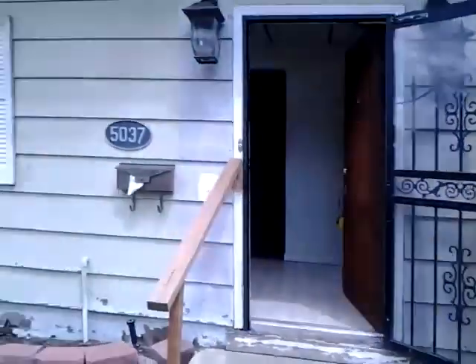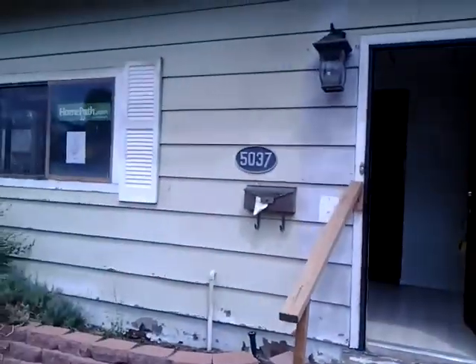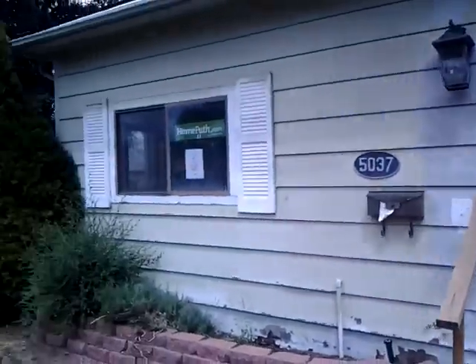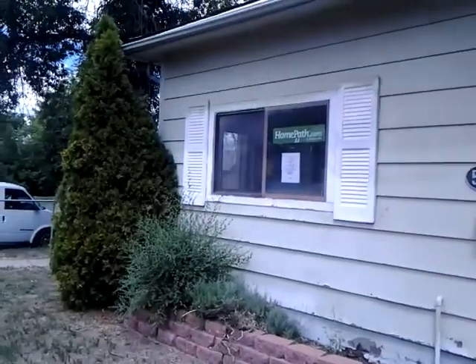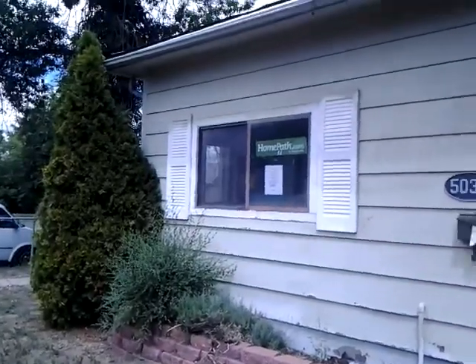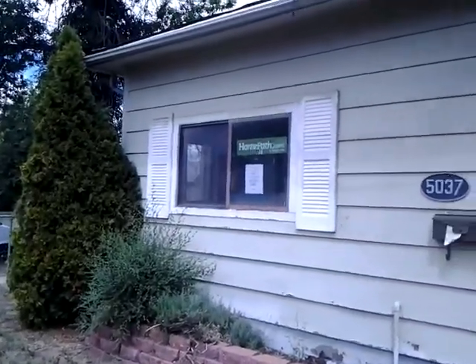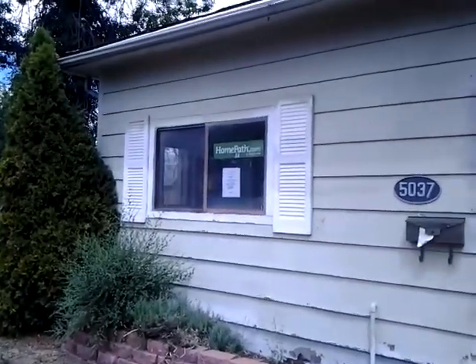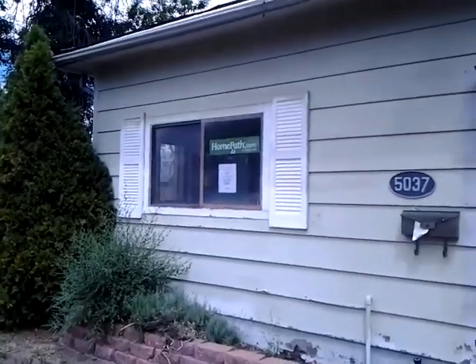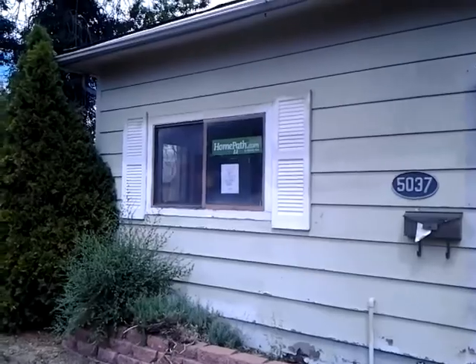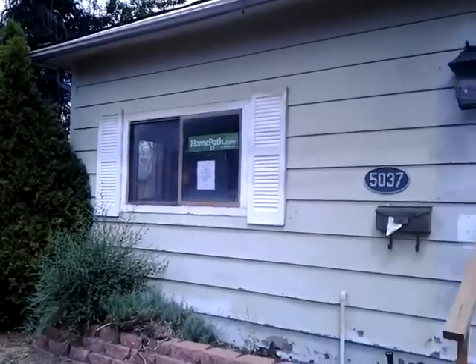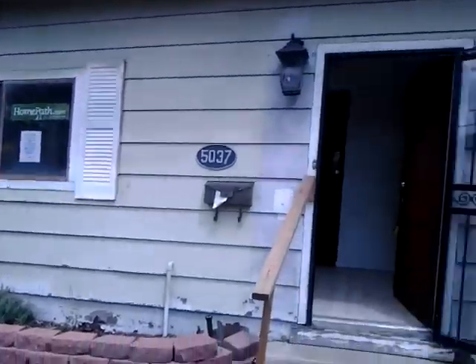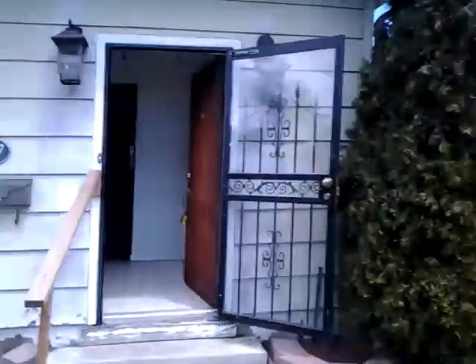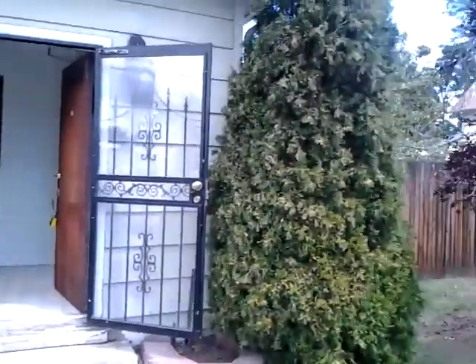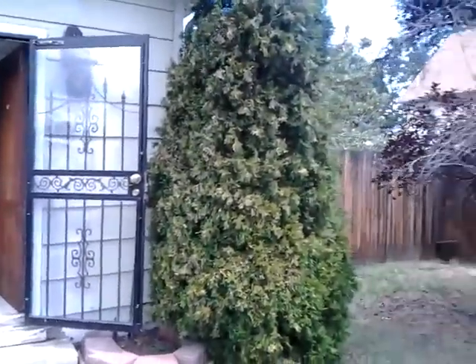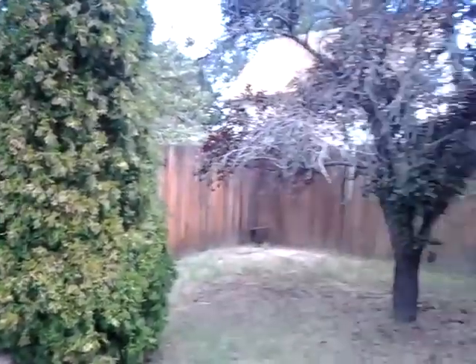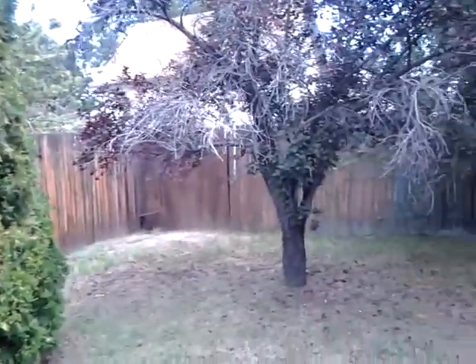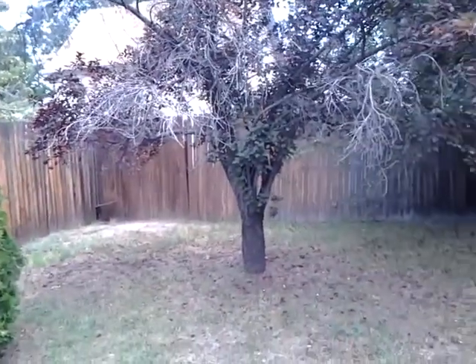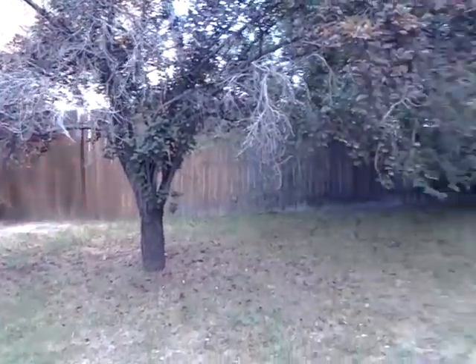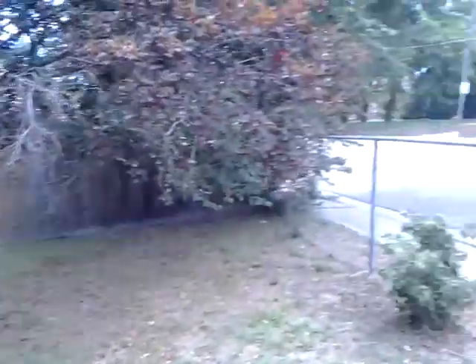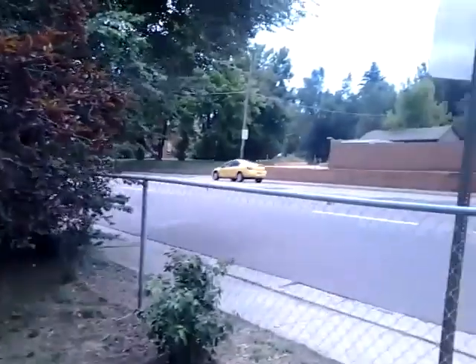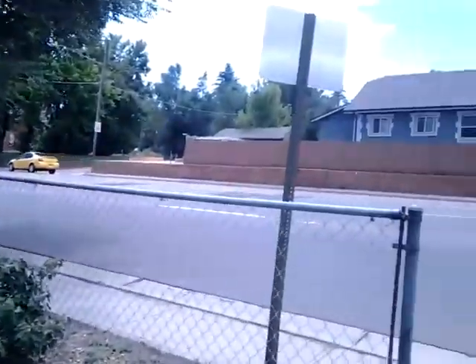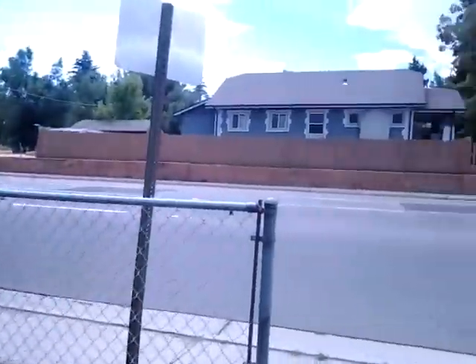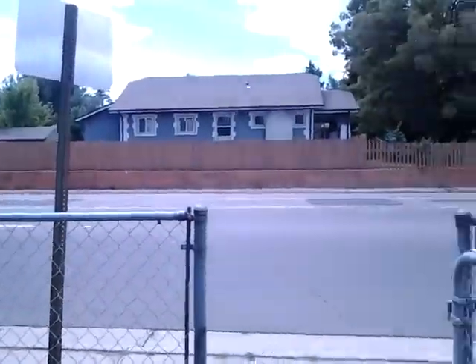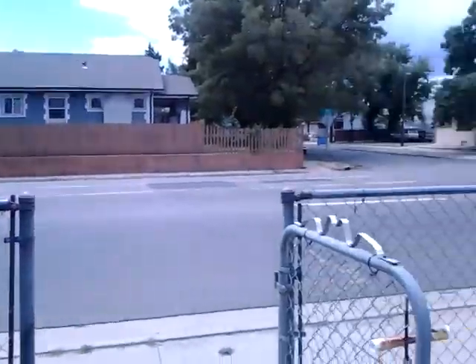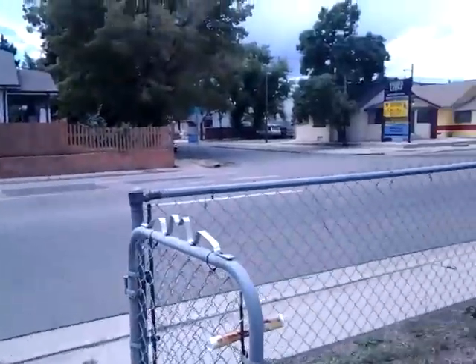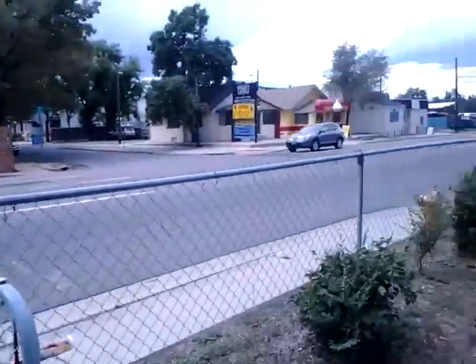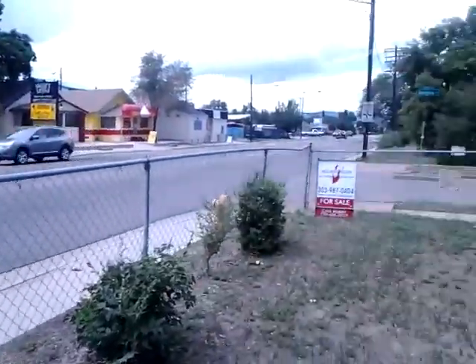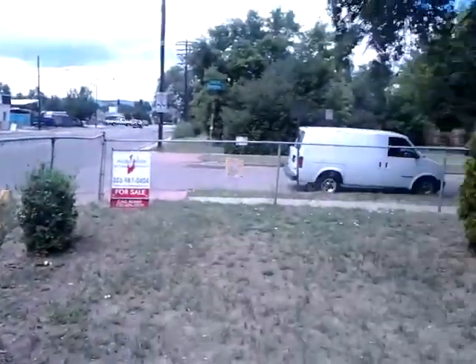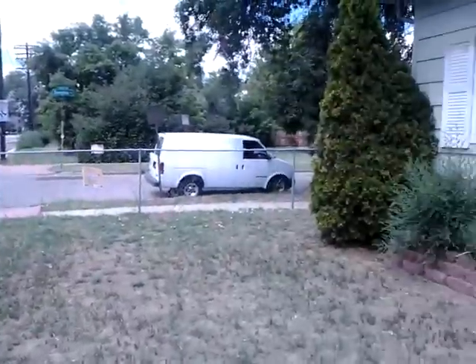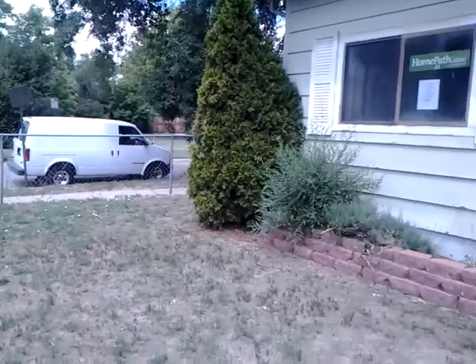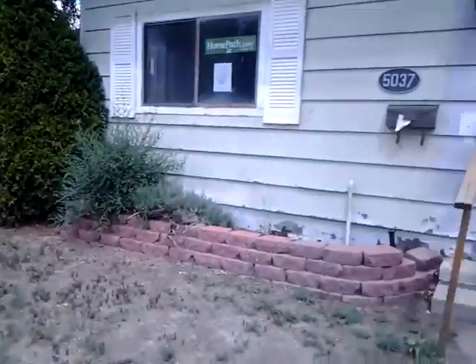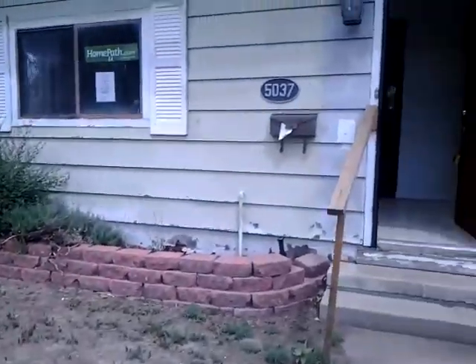Here we are at 3057 West 38th Avenue. We're here in Berkeley. As you can see, there's a nice side yard here, looking out to 38th. It's semi-busy, but I'll show you here.